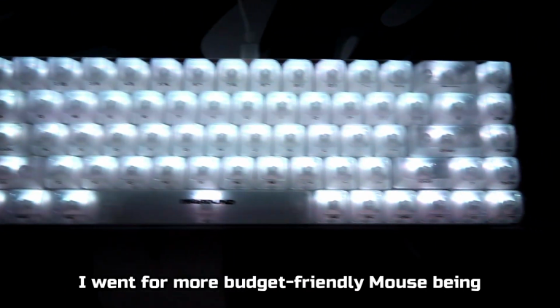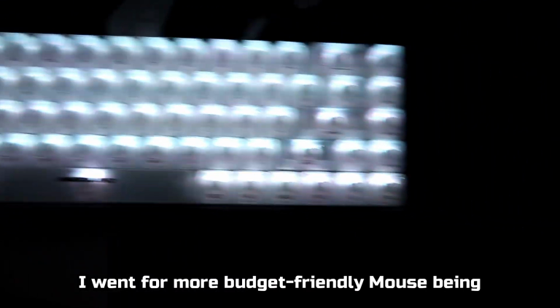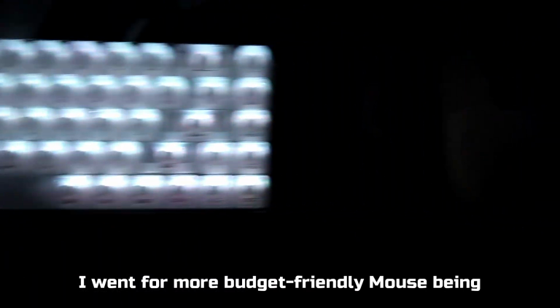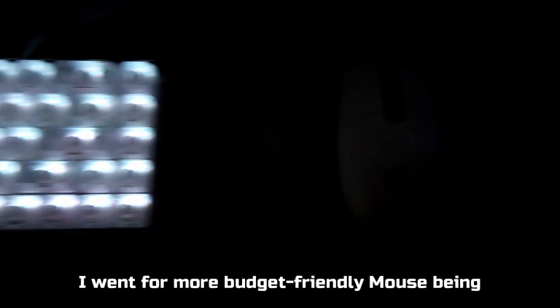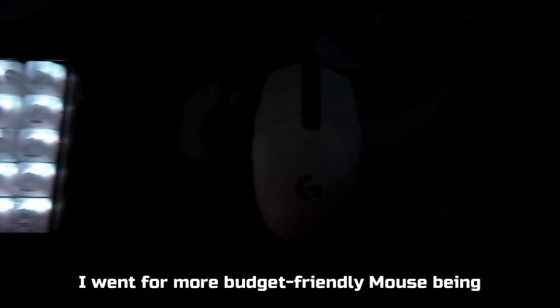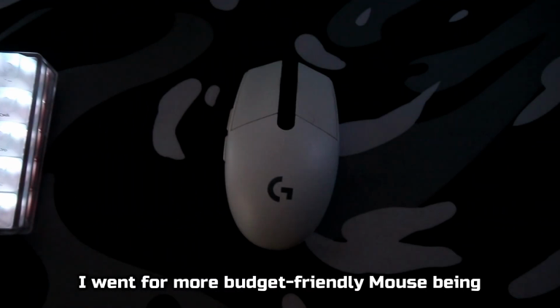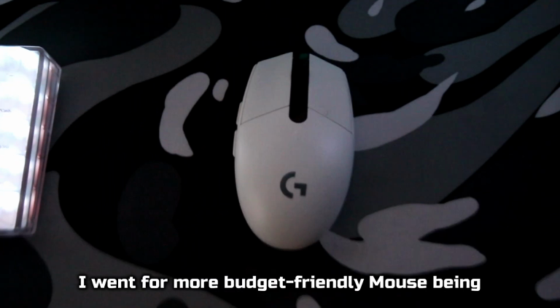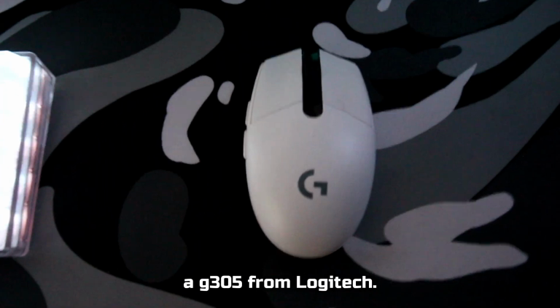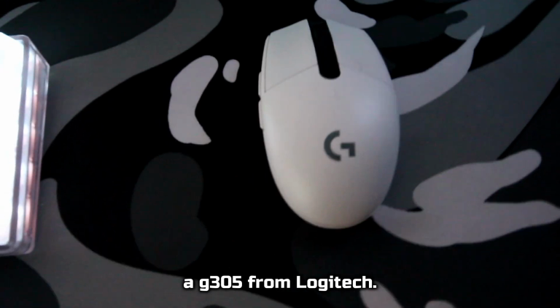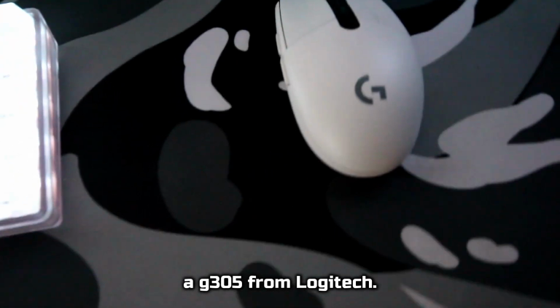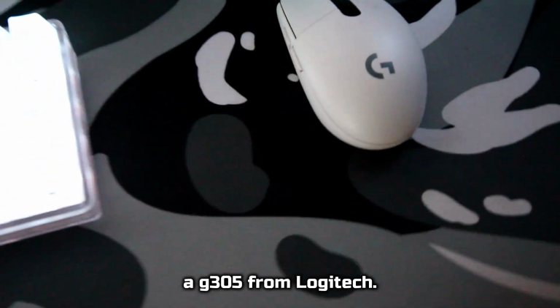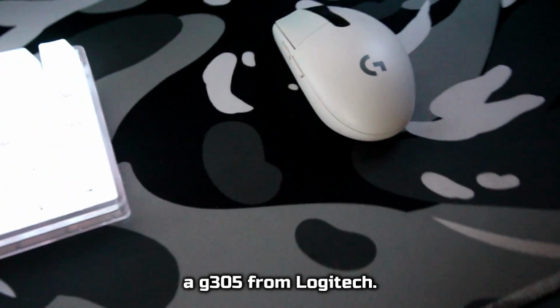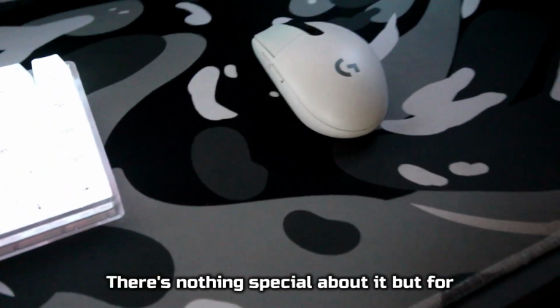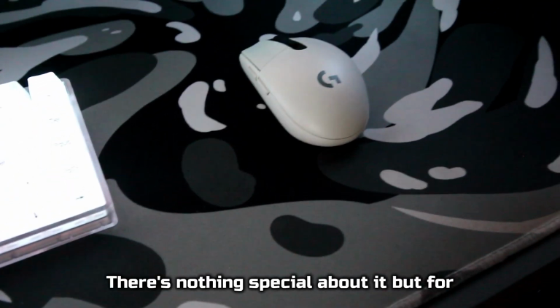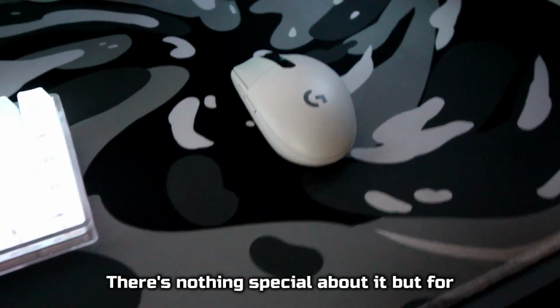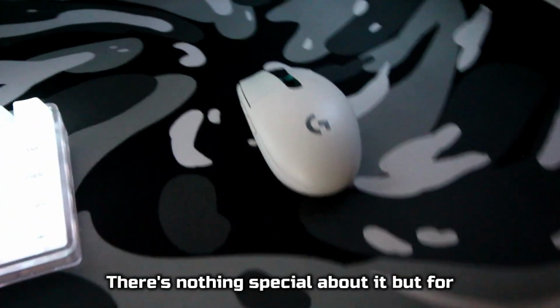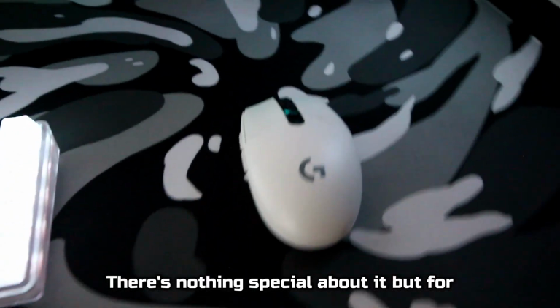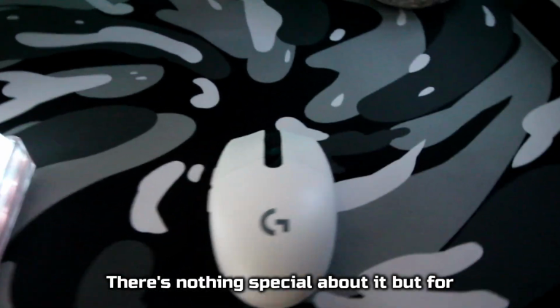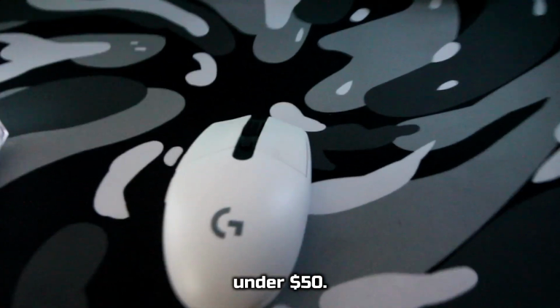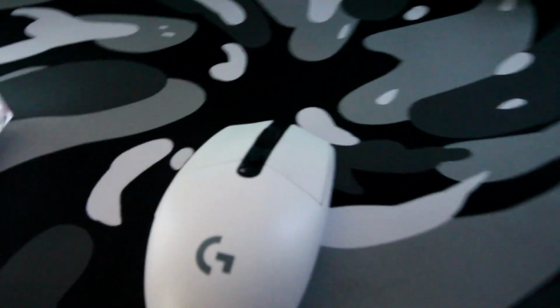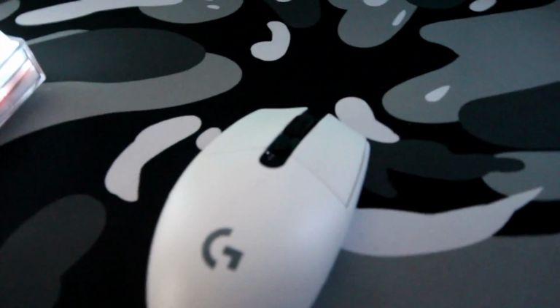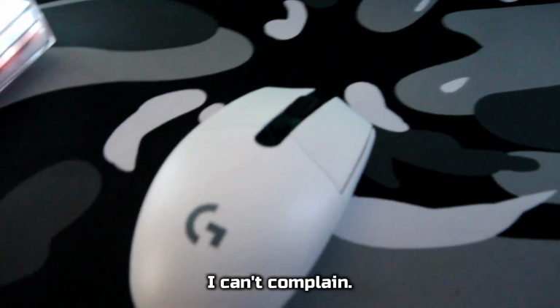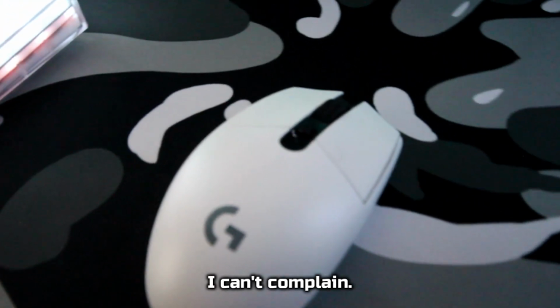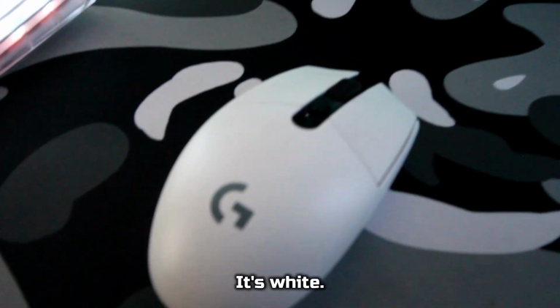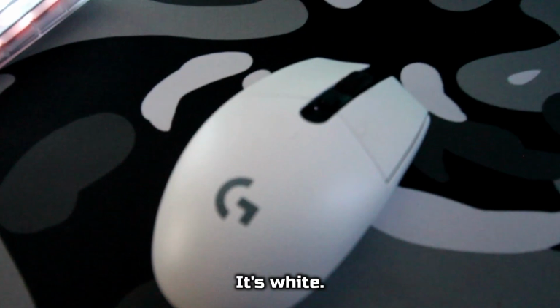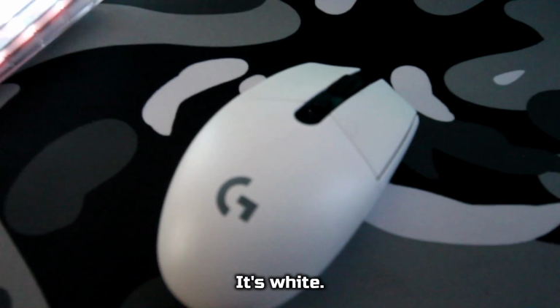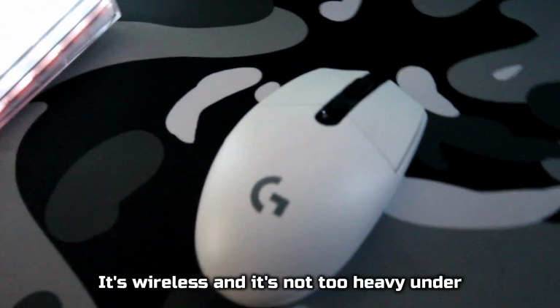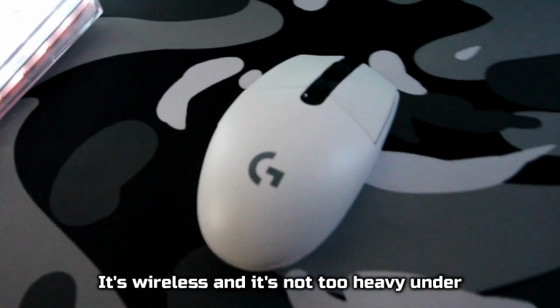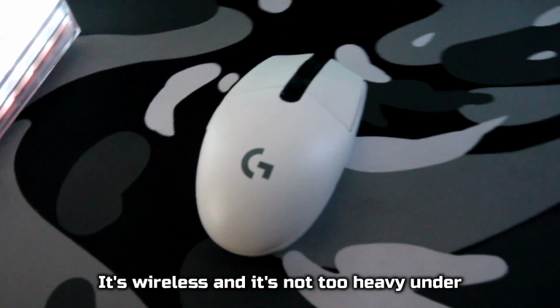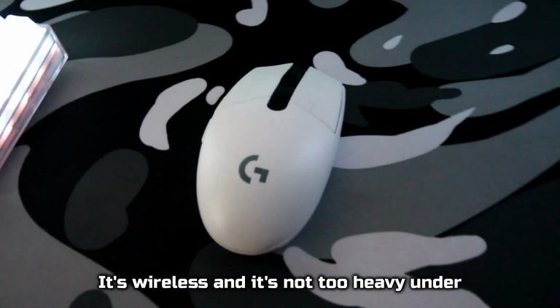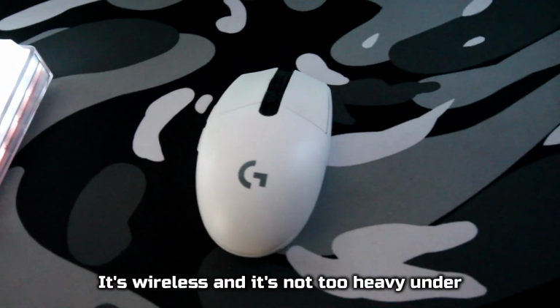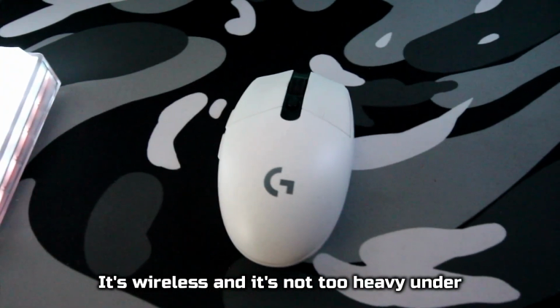I went for a more budget-friendly mouse, being the G305 from Logitech. There's nothing special about it, but for under $50, I can't complain. It's white, it's wireless, and it's not too heavy.